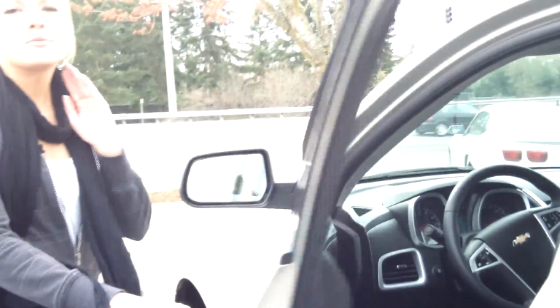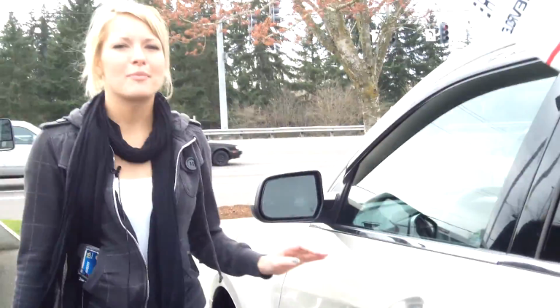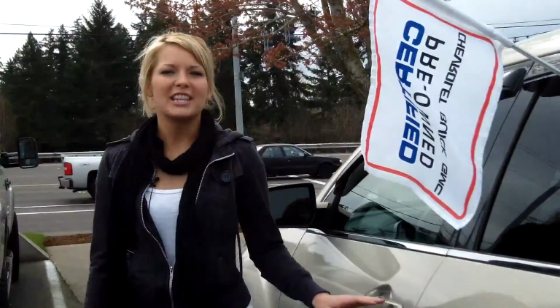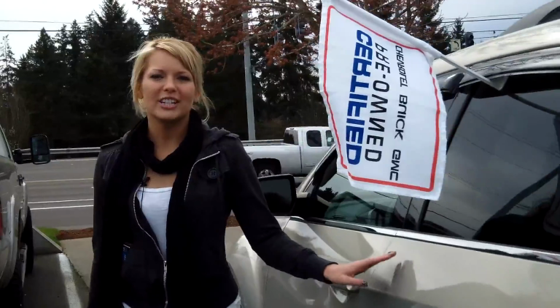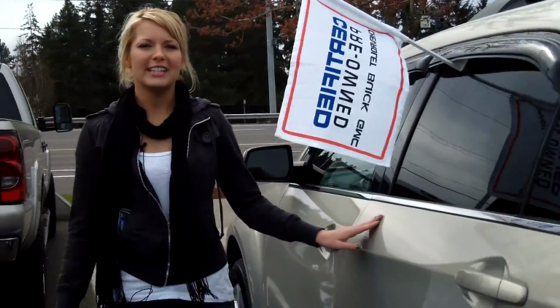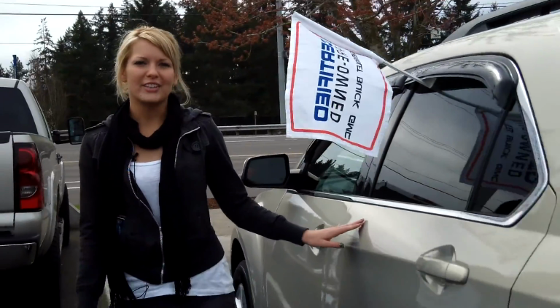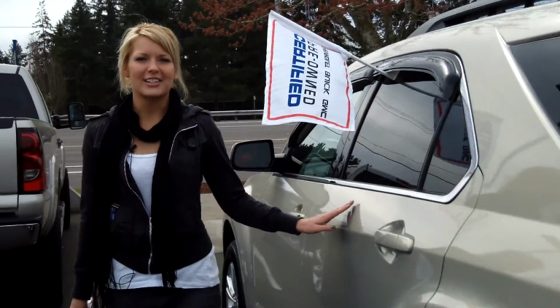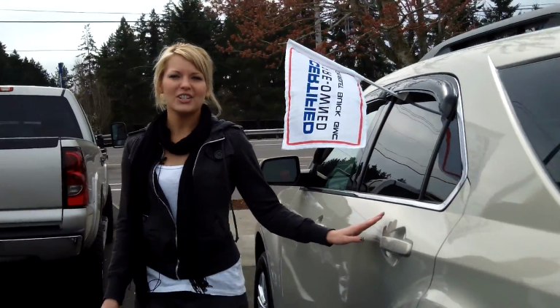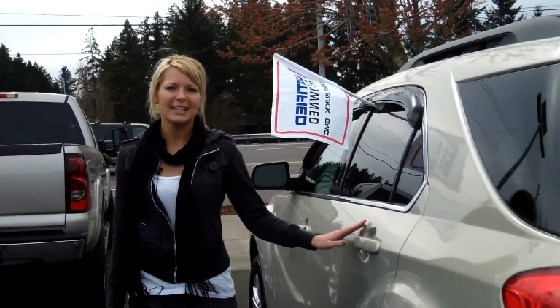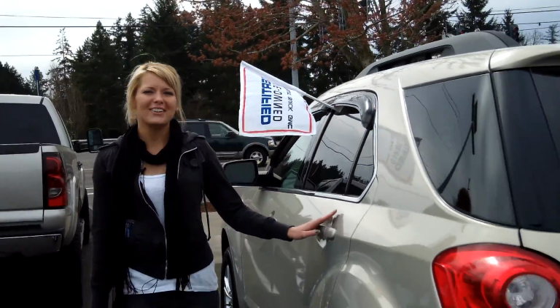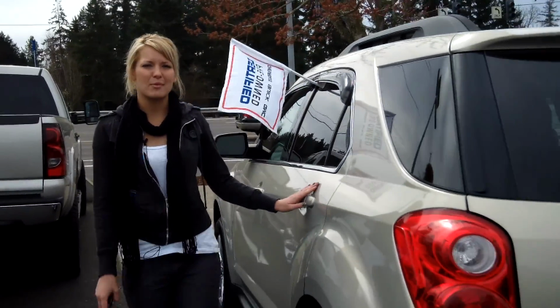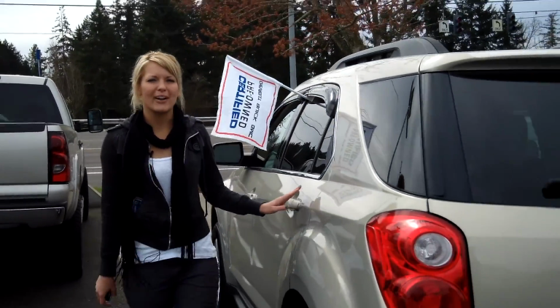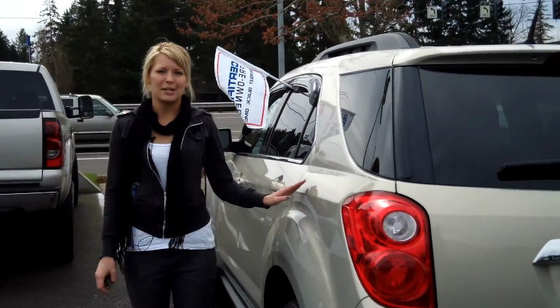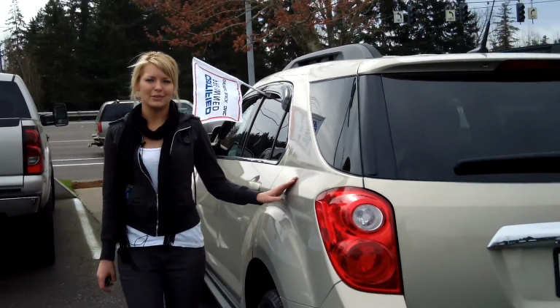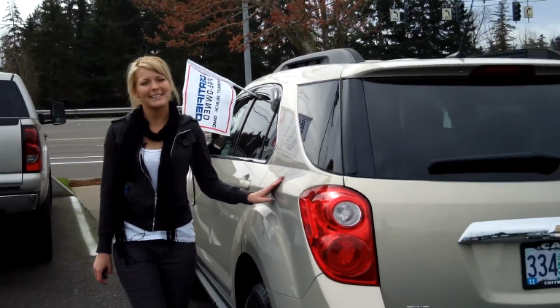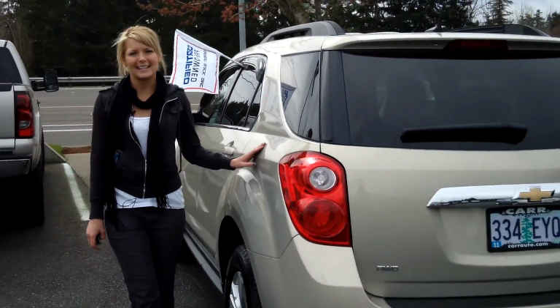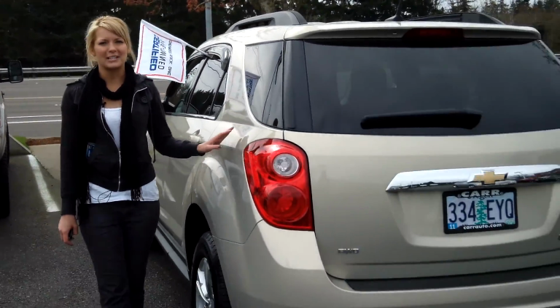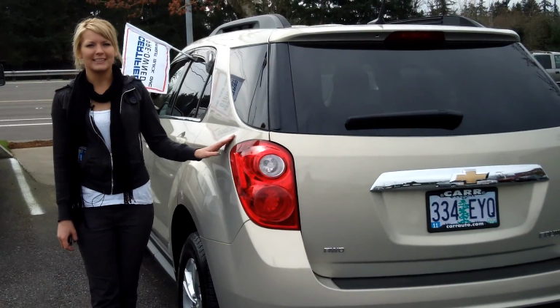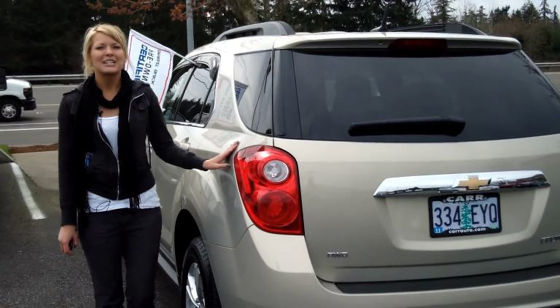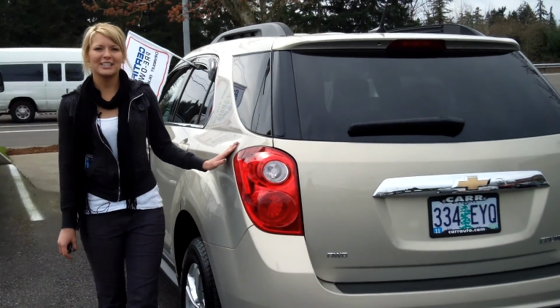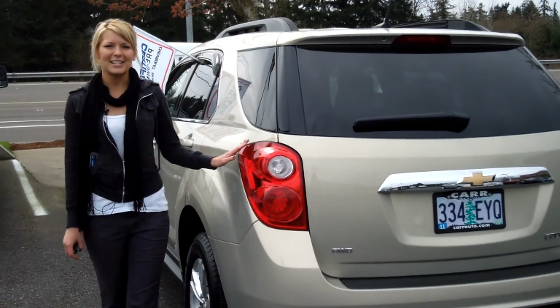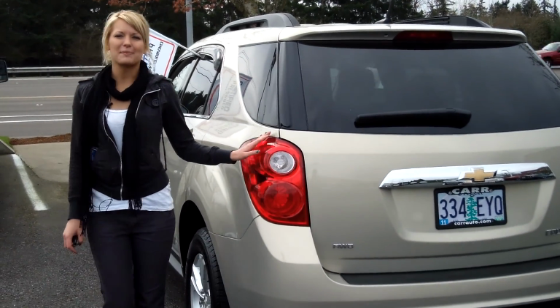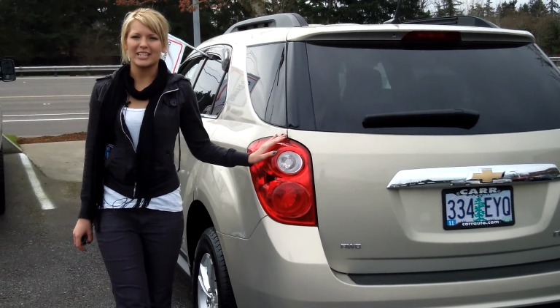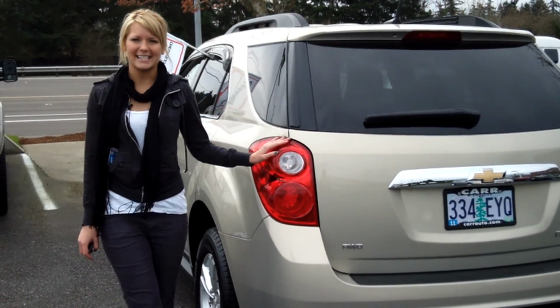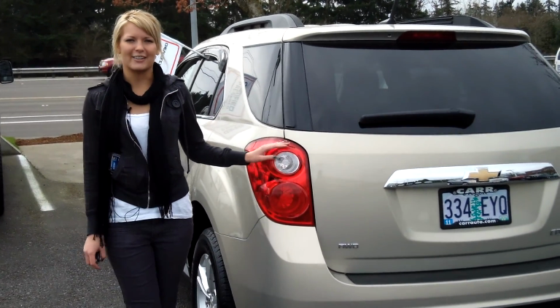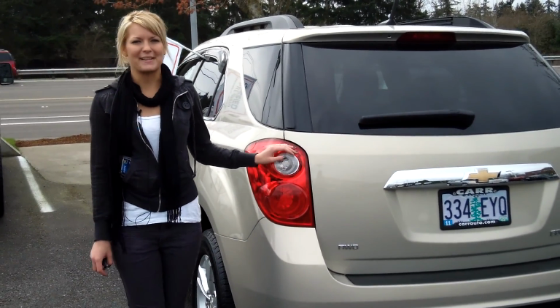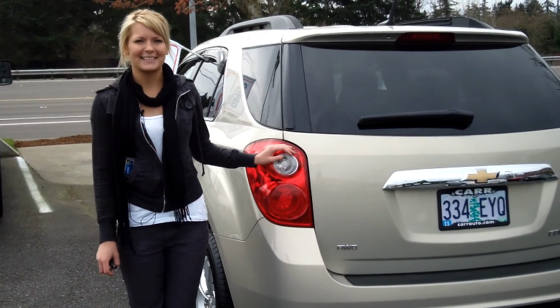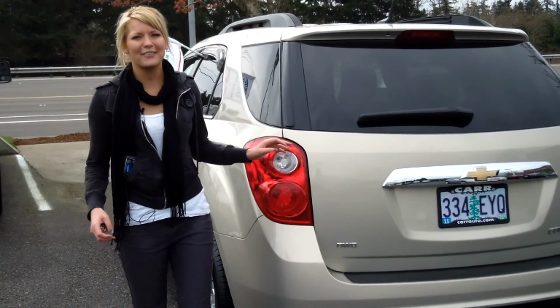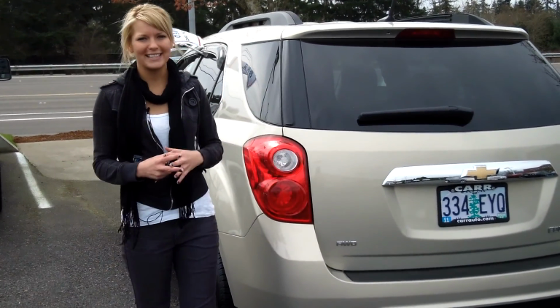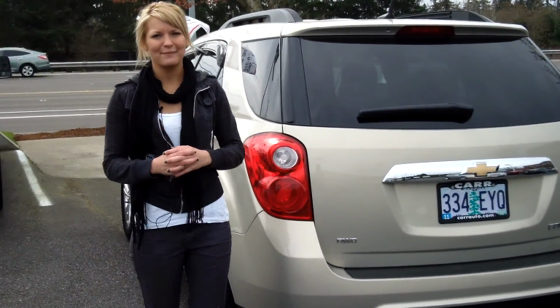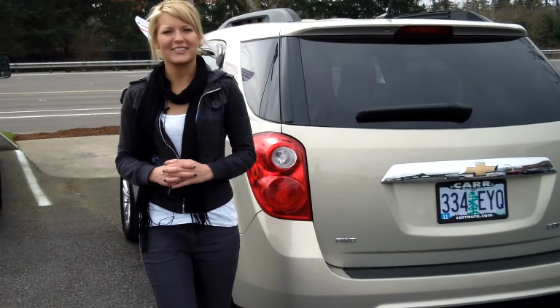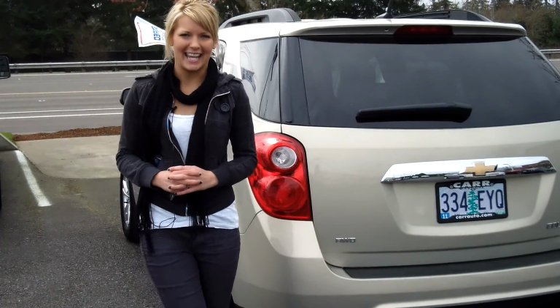For more information on this vehicle or any other vehicles in our inventory, give us a call on the number provided above. Or you can send us an email as well. And don't forget to call us today for our special daily discounted internet prices. Thank you for watching. Make it a great day.